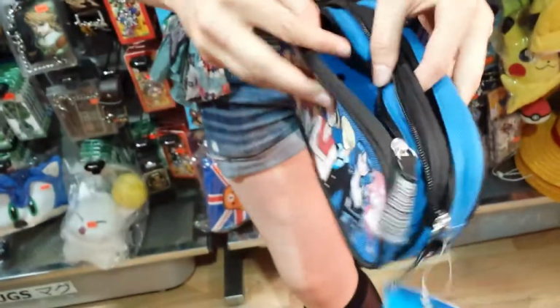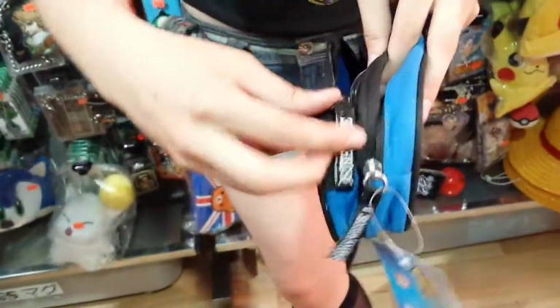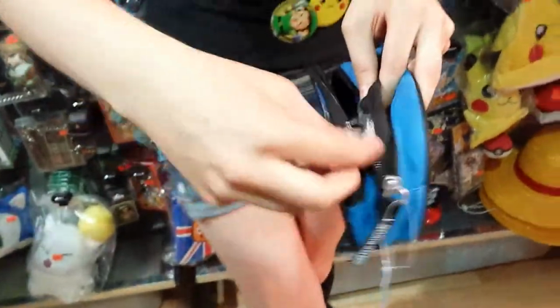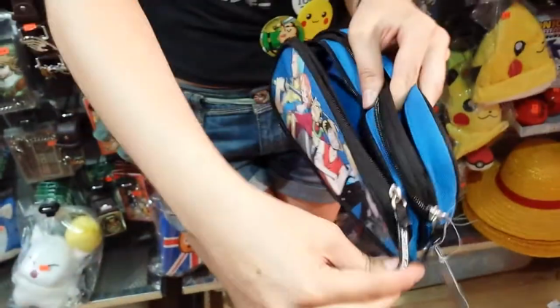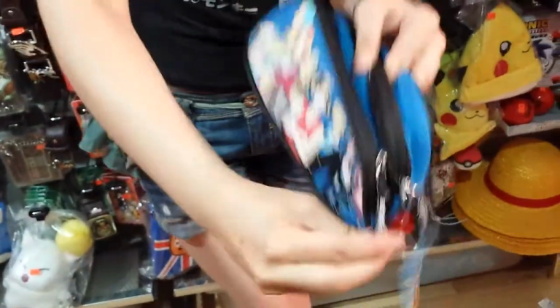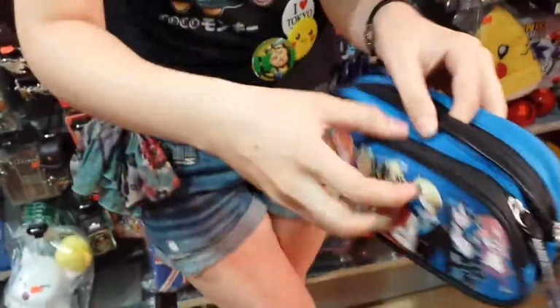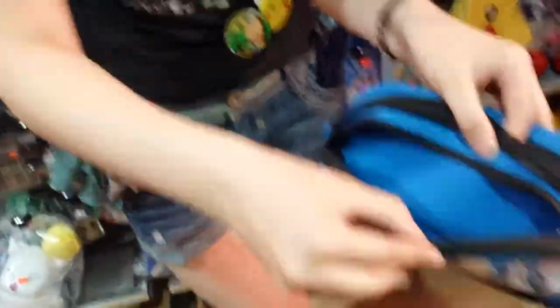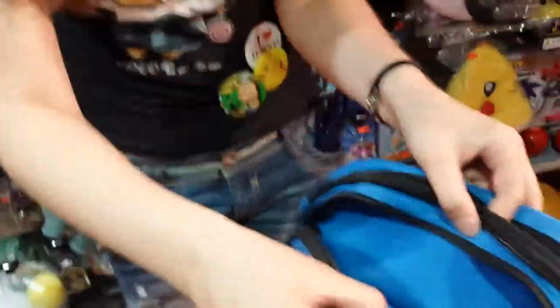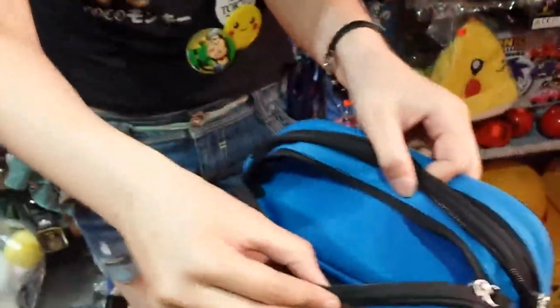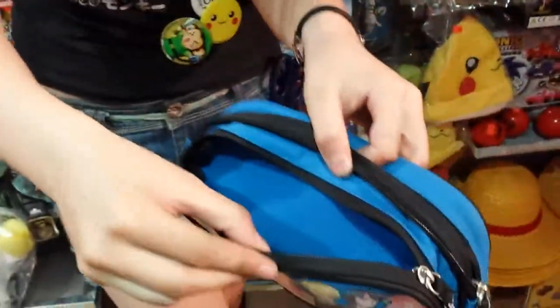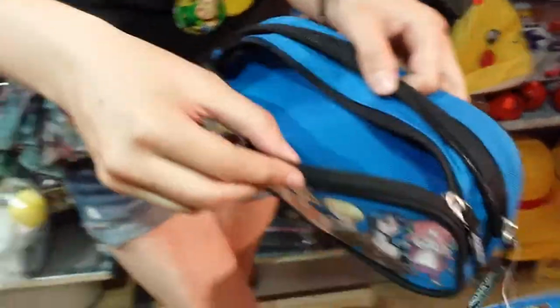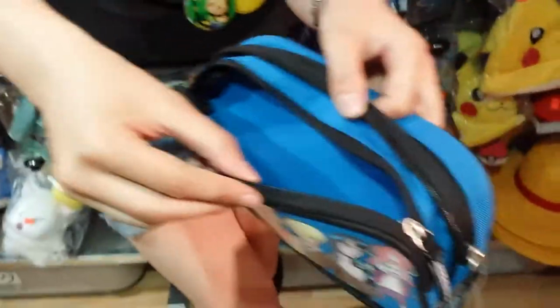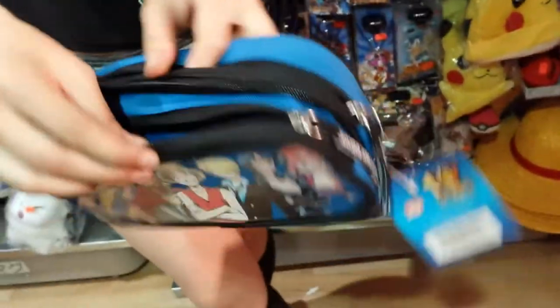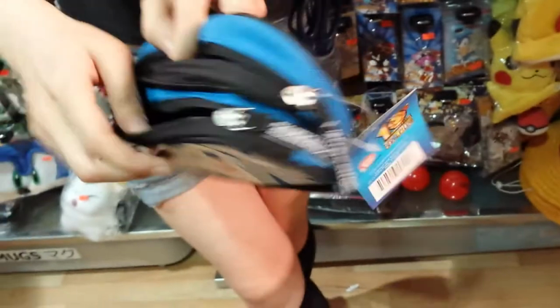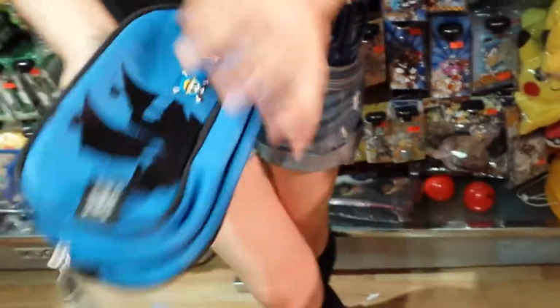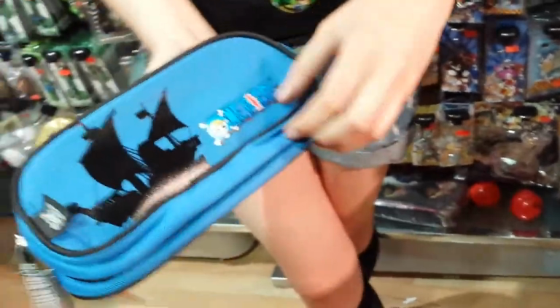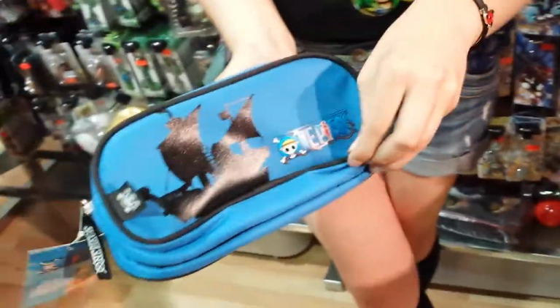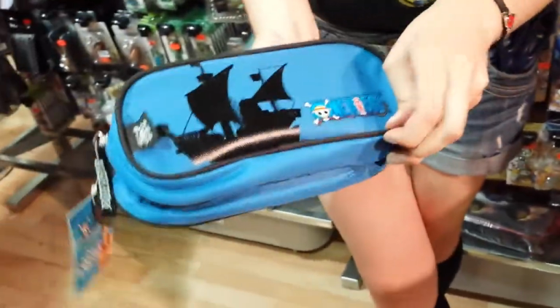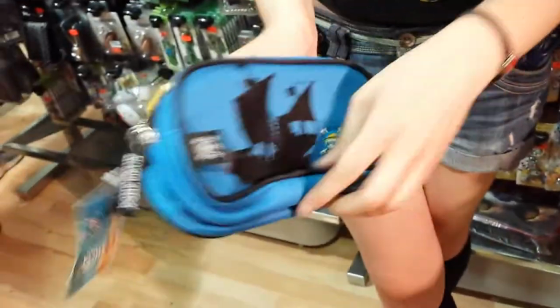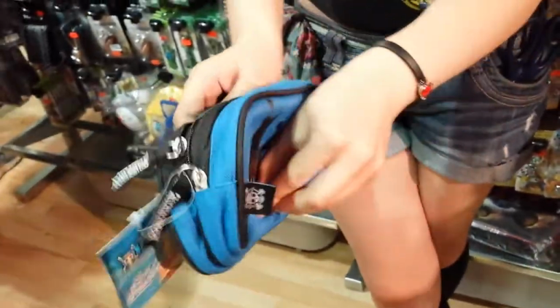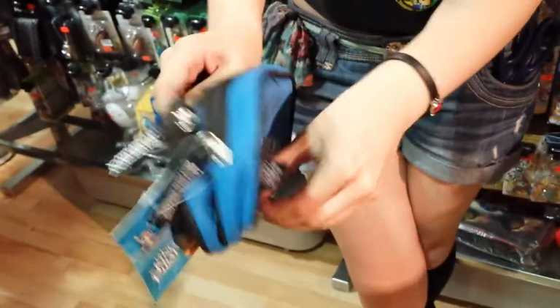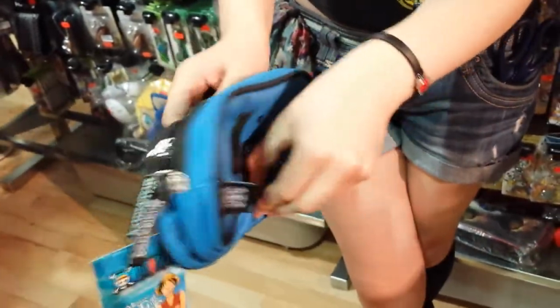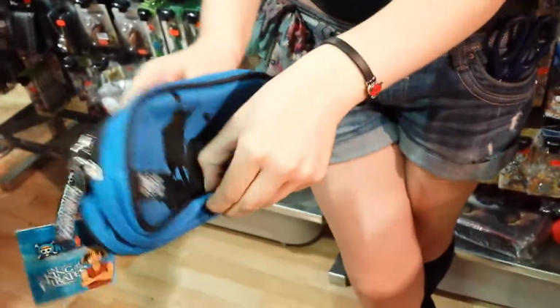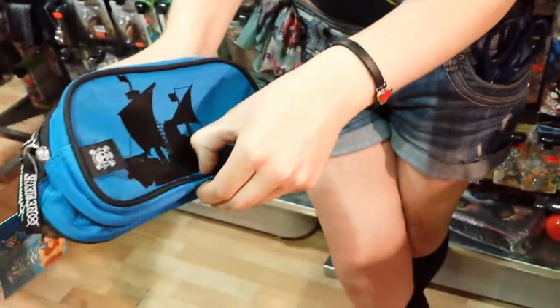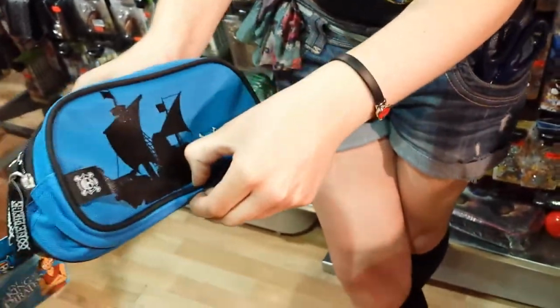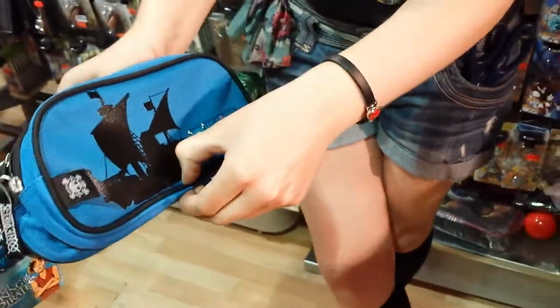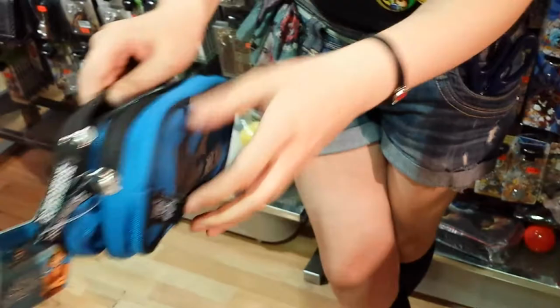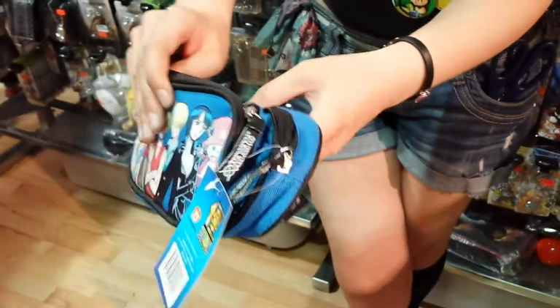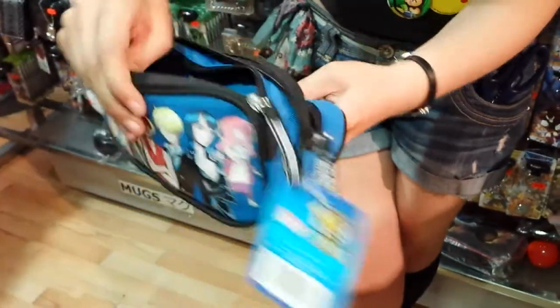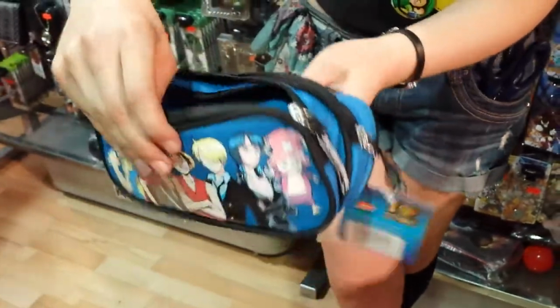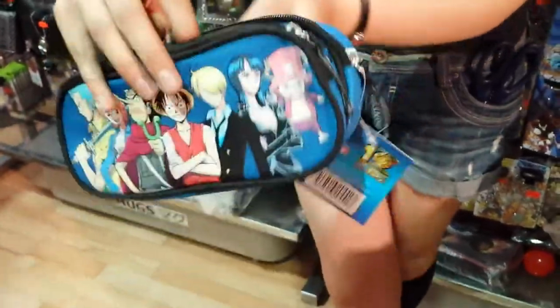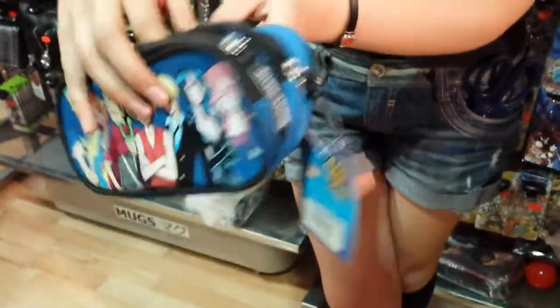And in the front pocket you've got space for all your pens, your pencils and bits and pieces. And it just looks amazing. It's really big and it looks really strong as well. Wow, look at those zips on them.